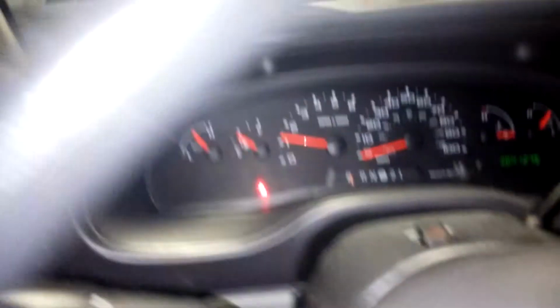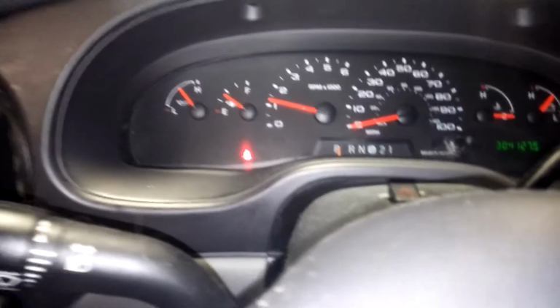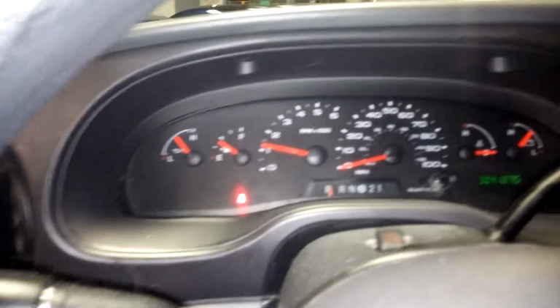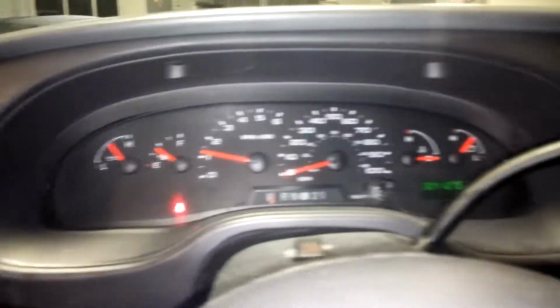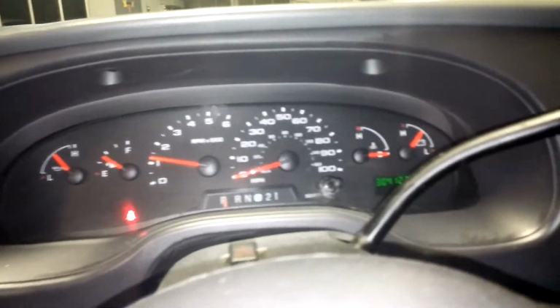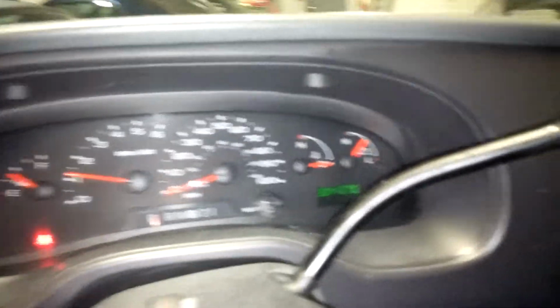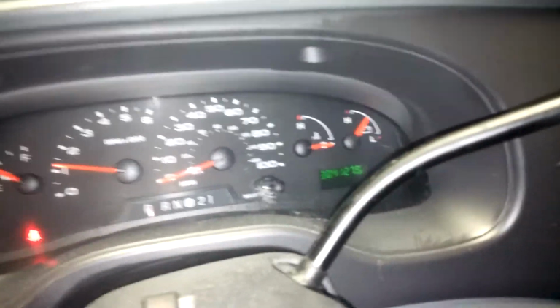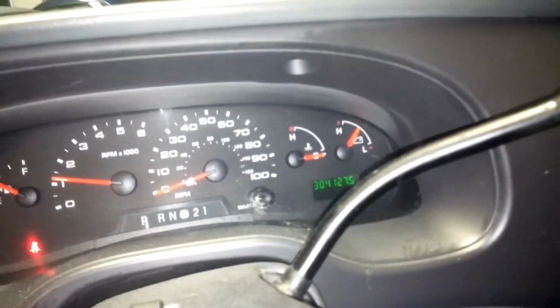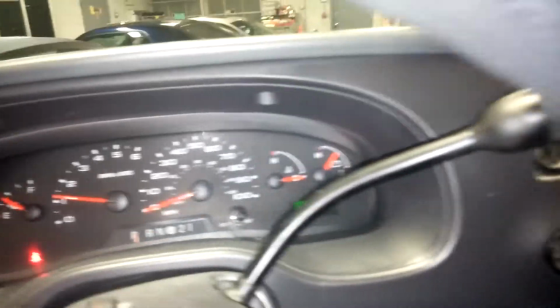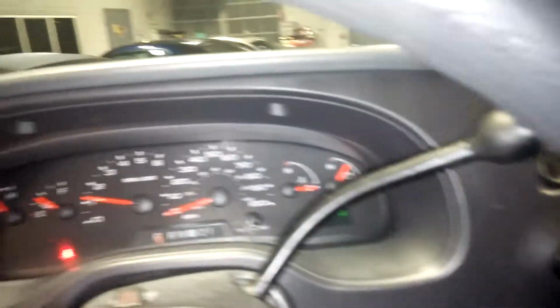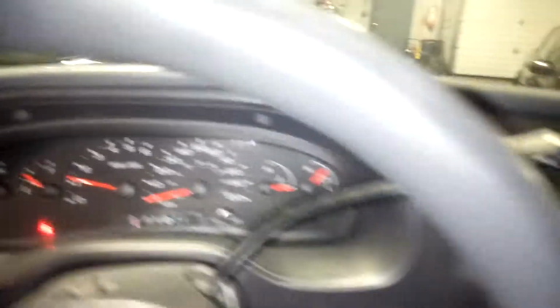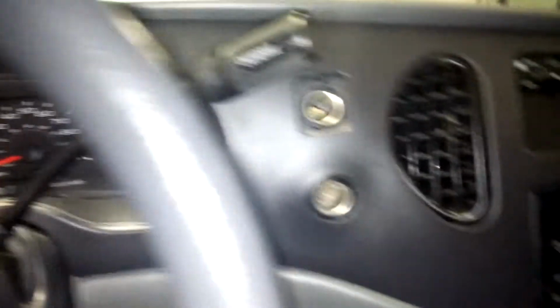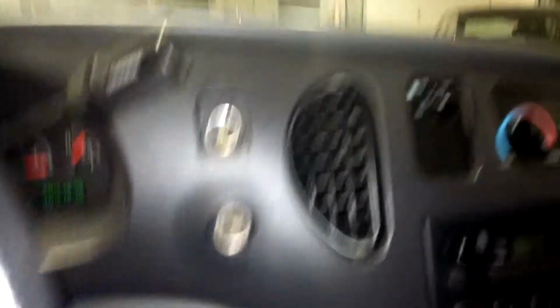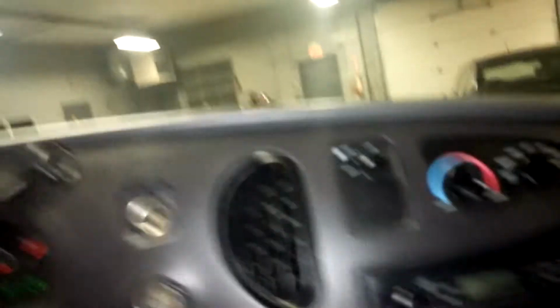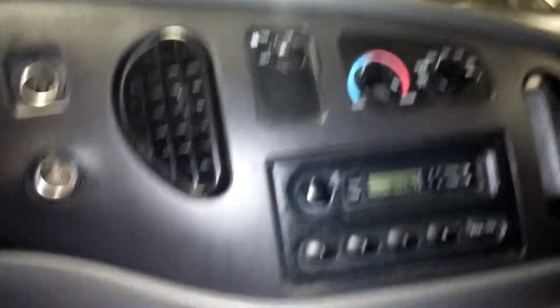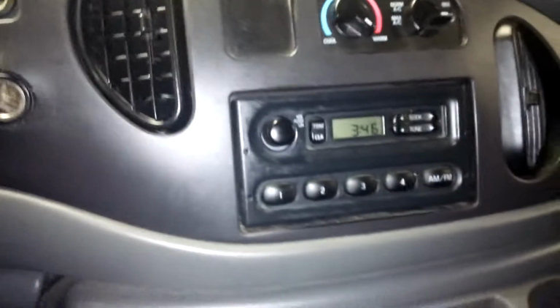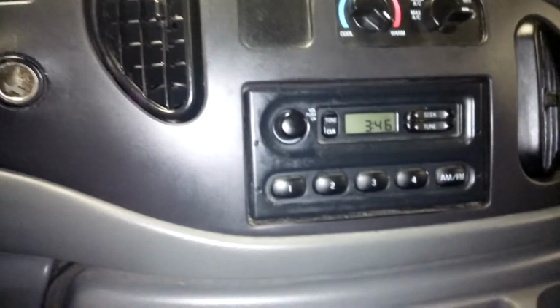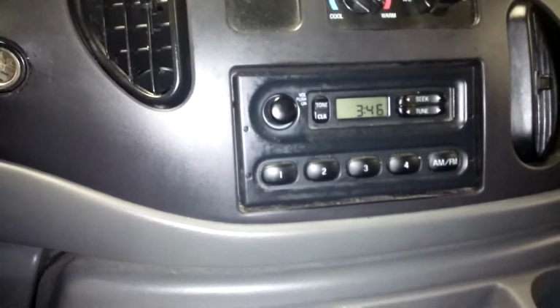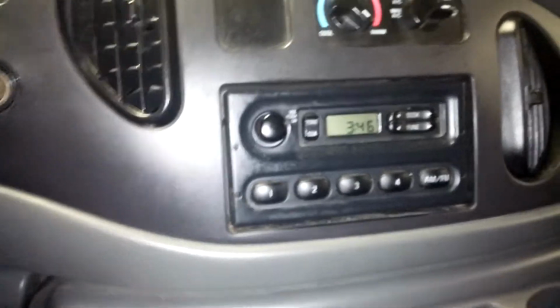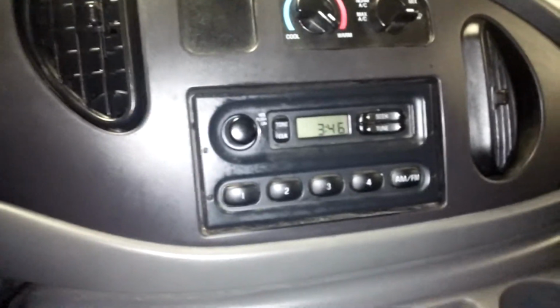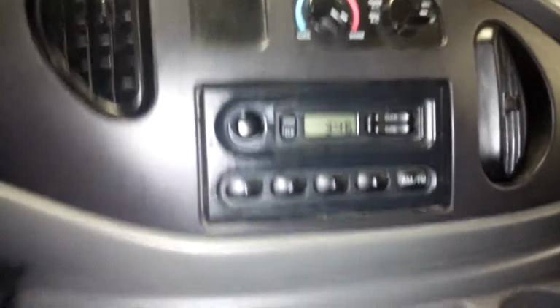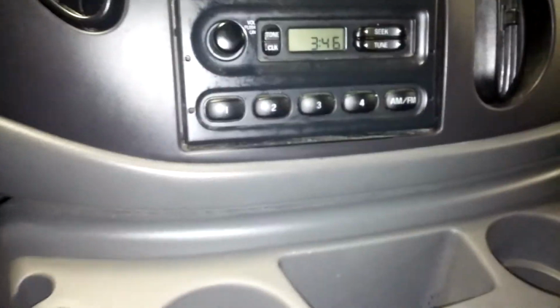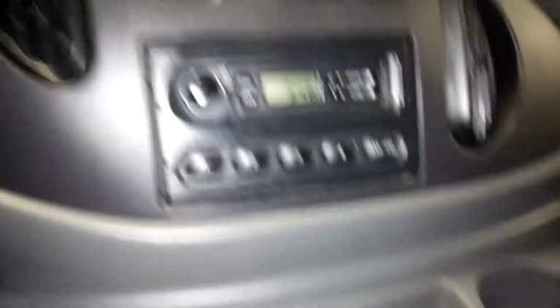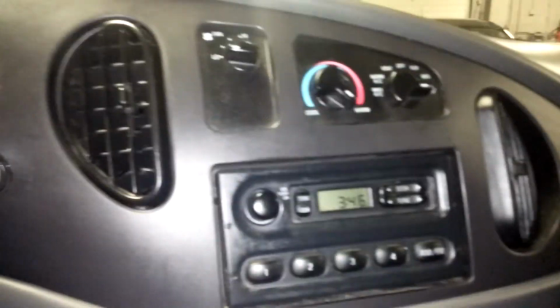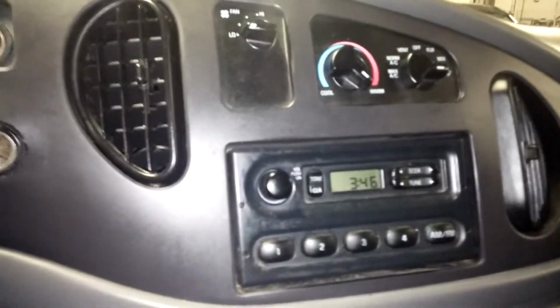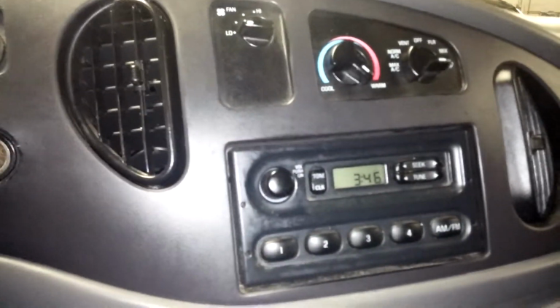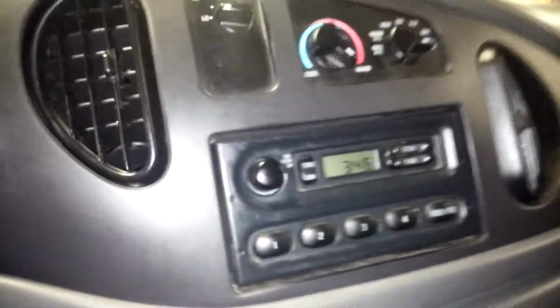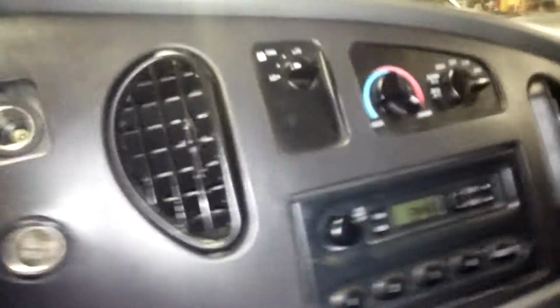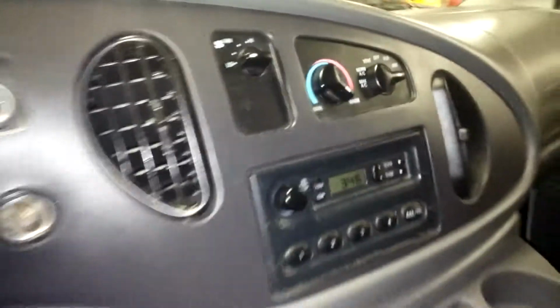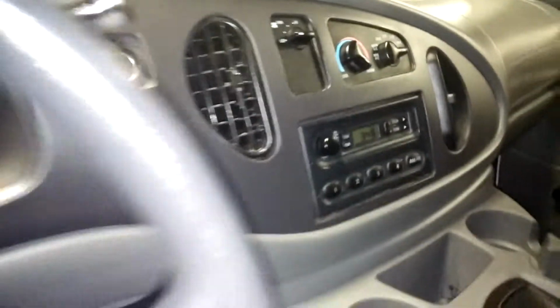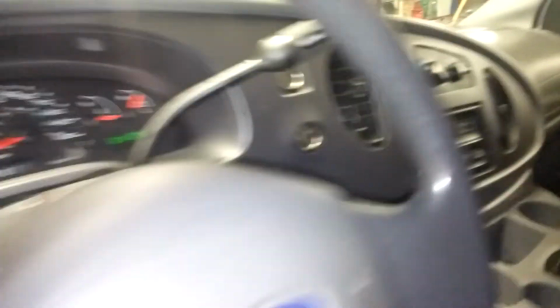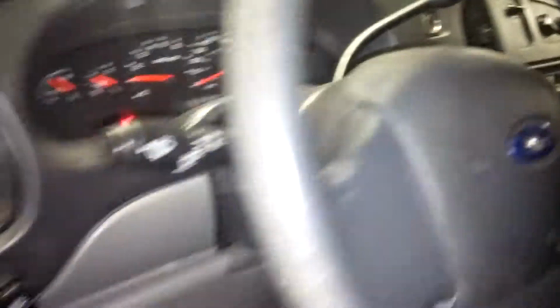There you are — there are no warning lights on. It reads 304,127 miles. You have your standard dash, AM/FM stereo, and the AC controls up there as well.